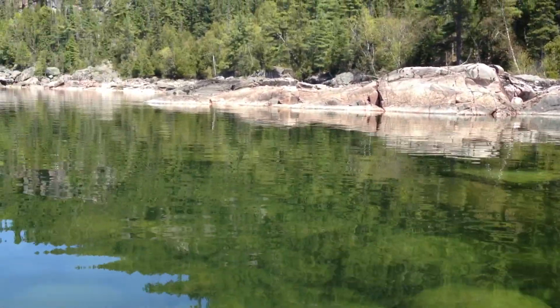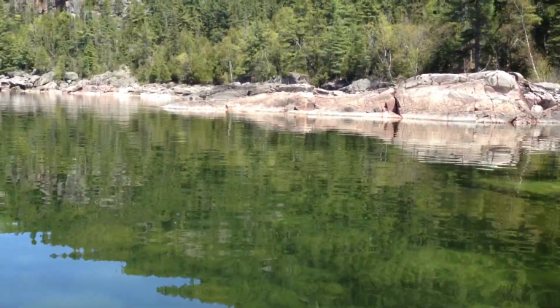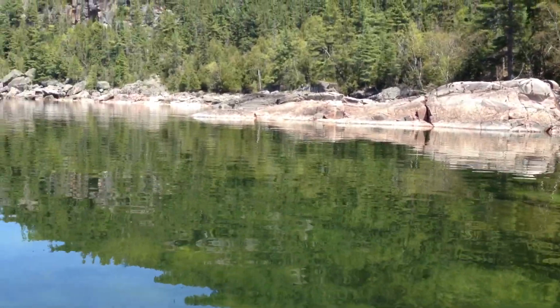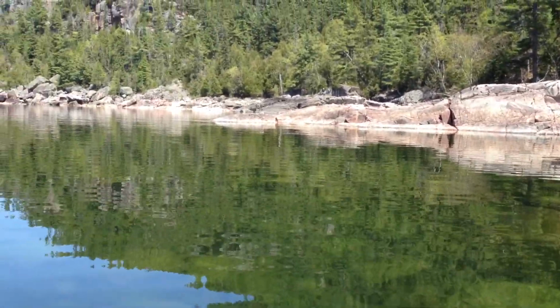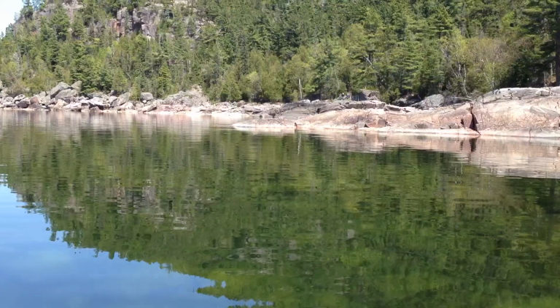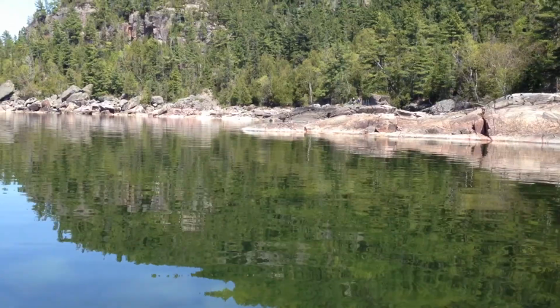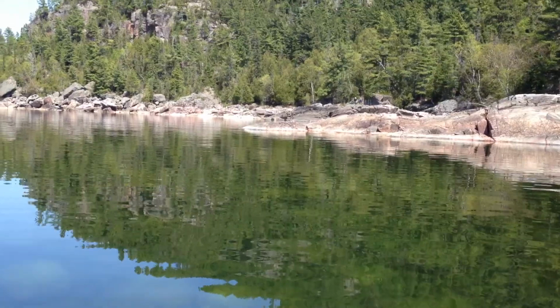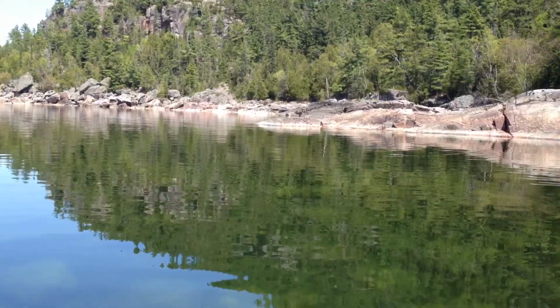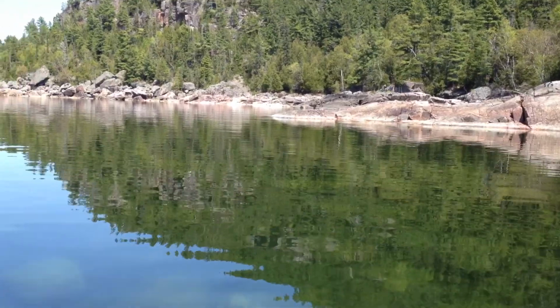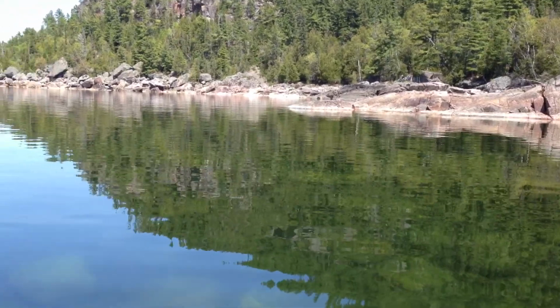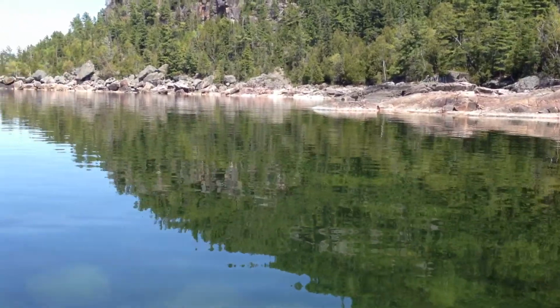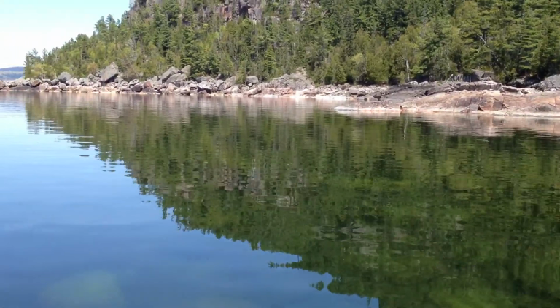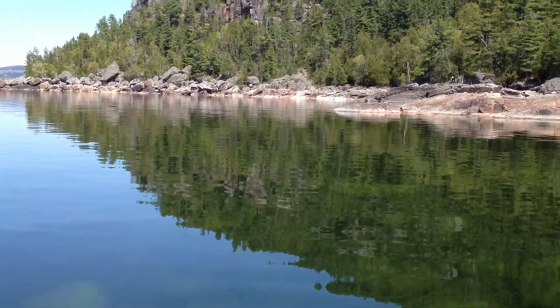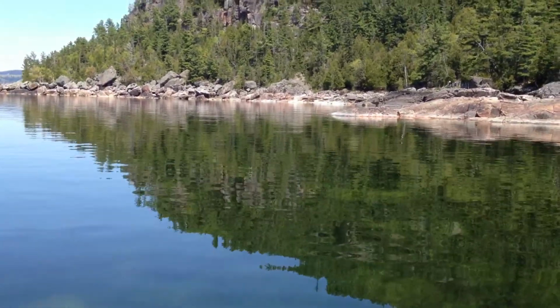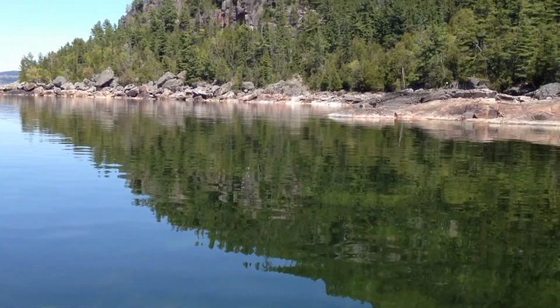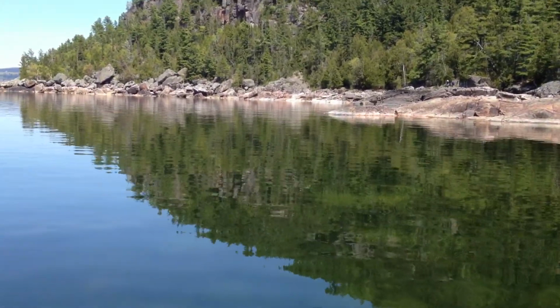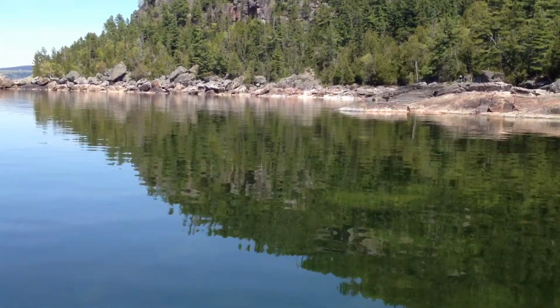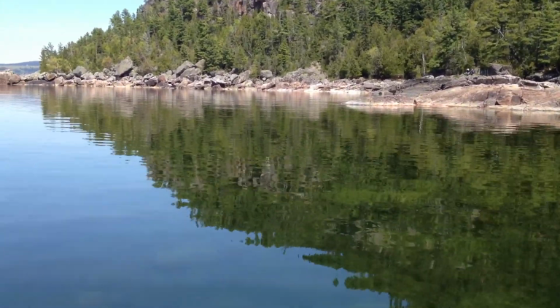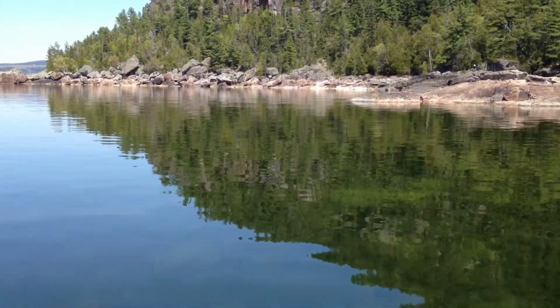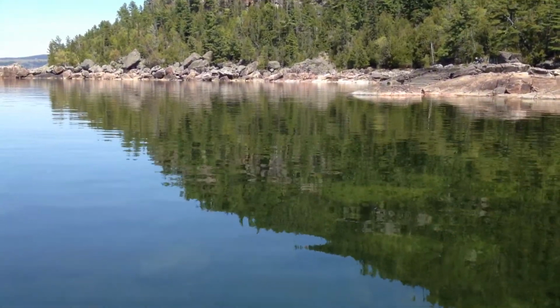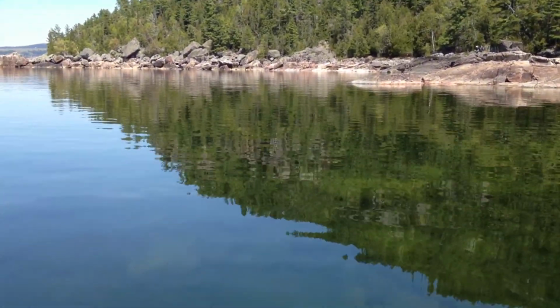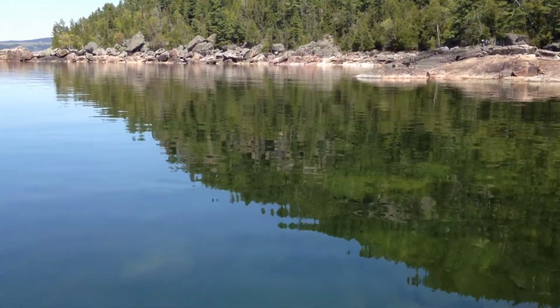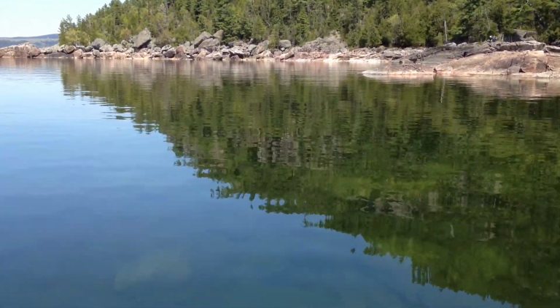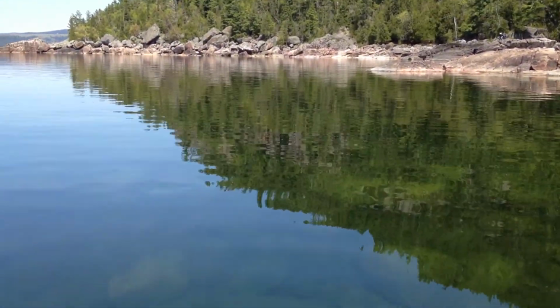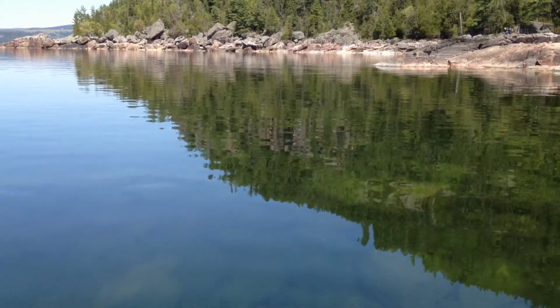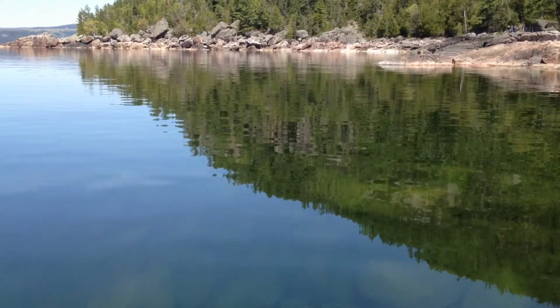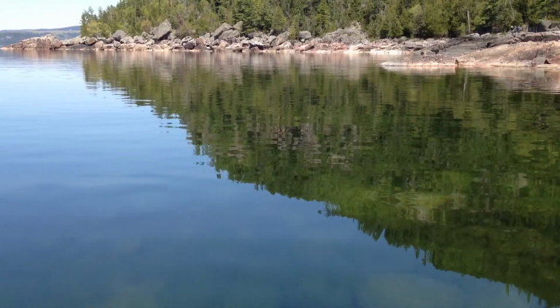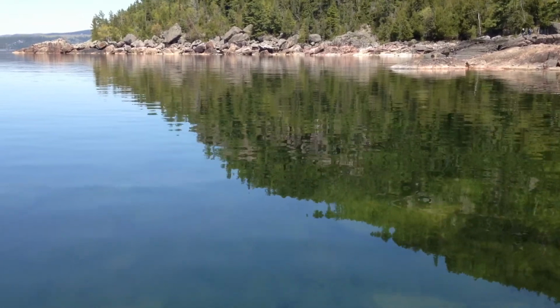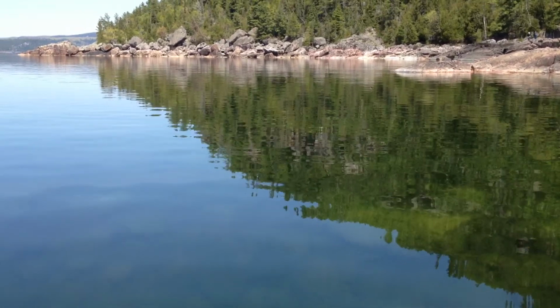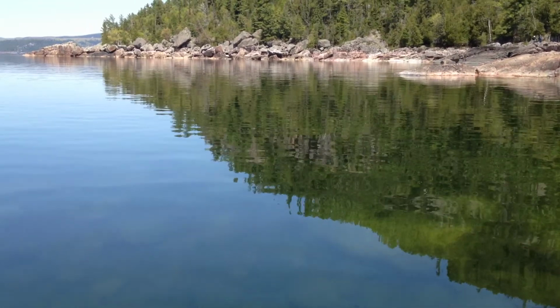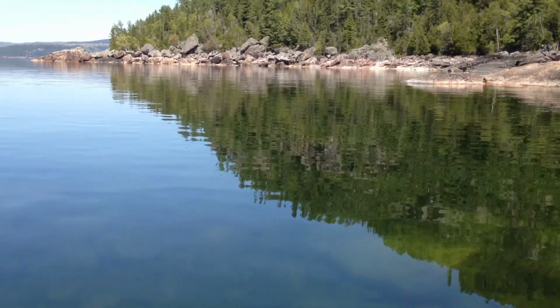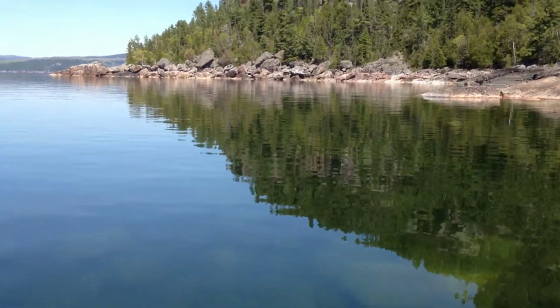Up ahead on the rocks are Dee and Dennis. And then there's a point right here, and just to the left of that point there are also beautifully submerged rocks.